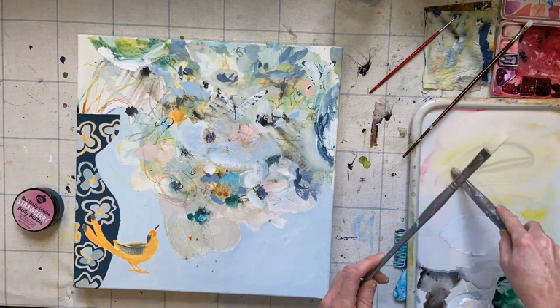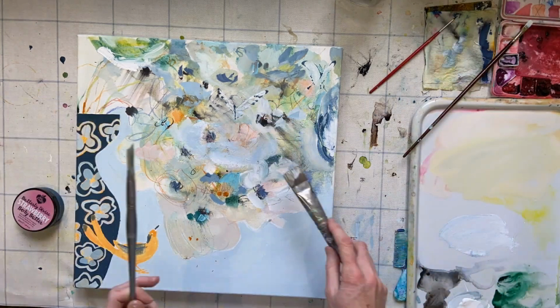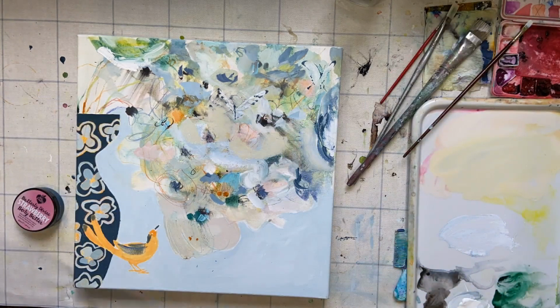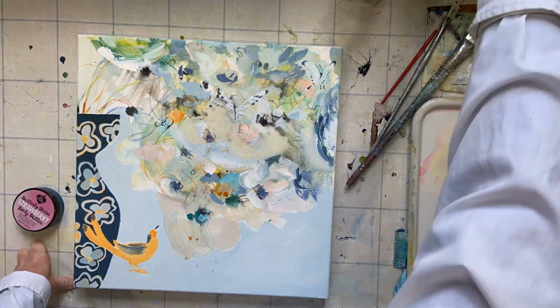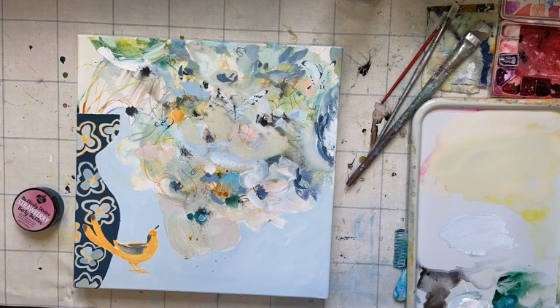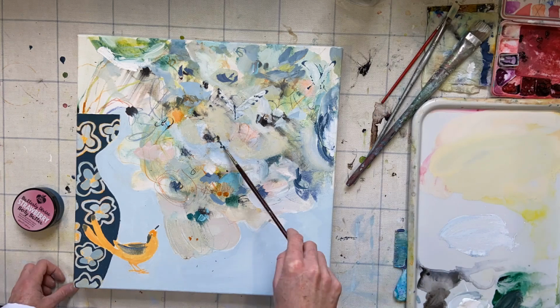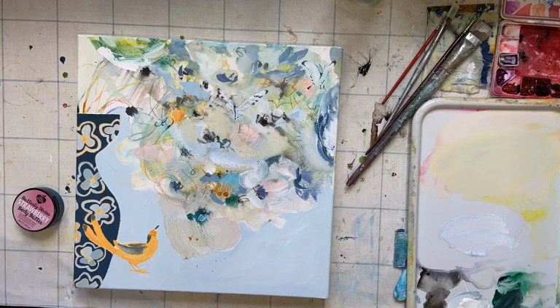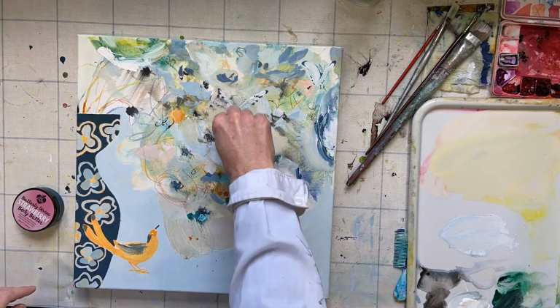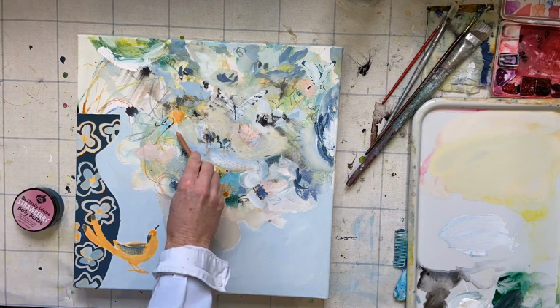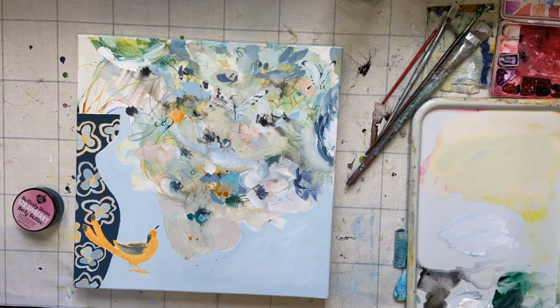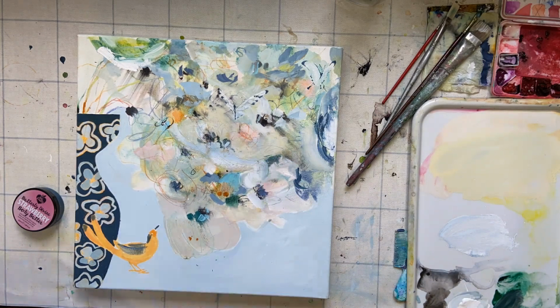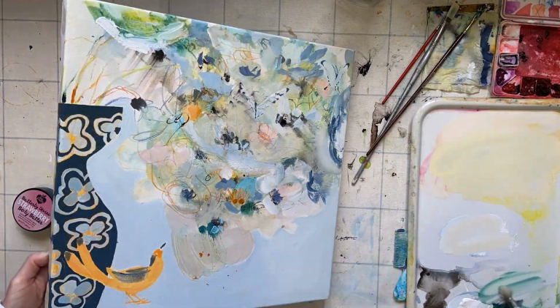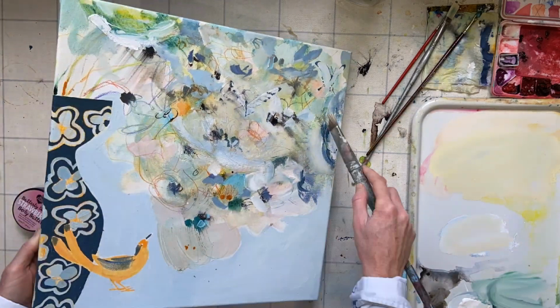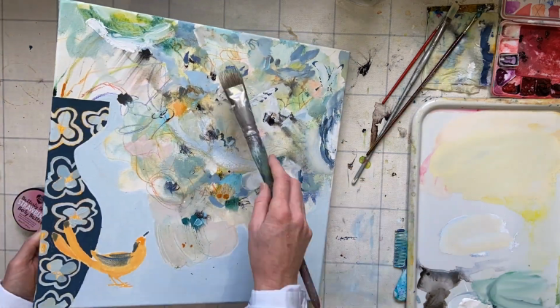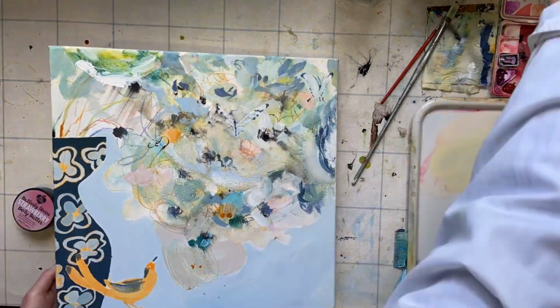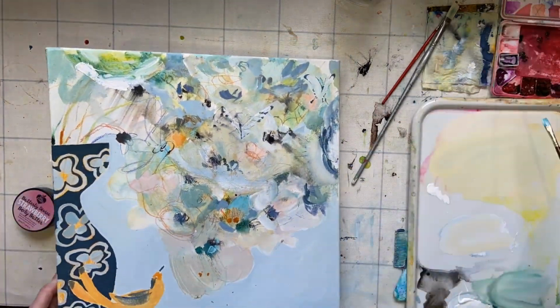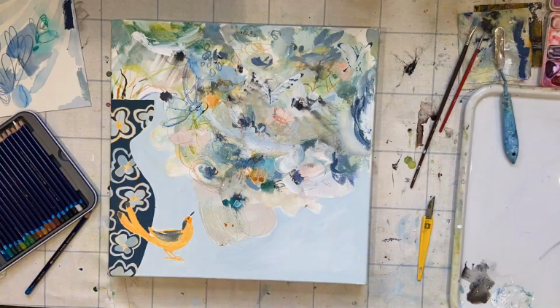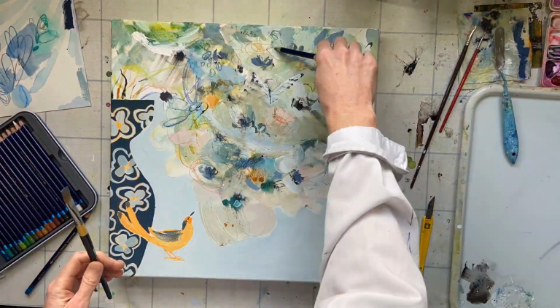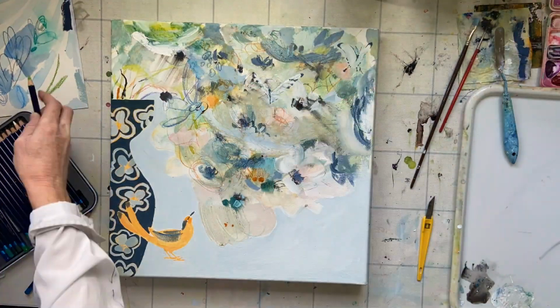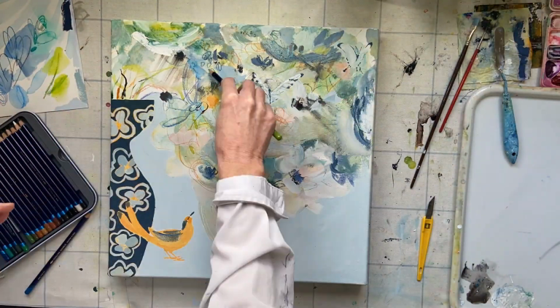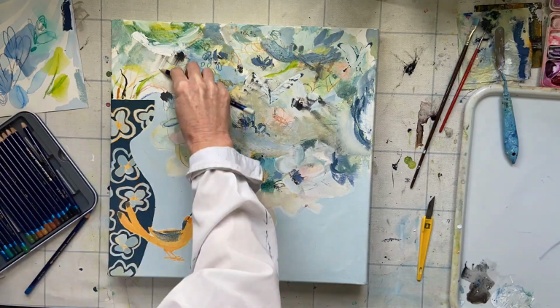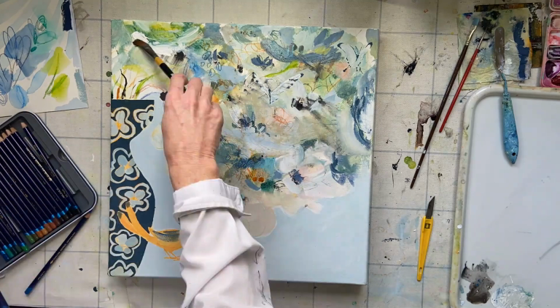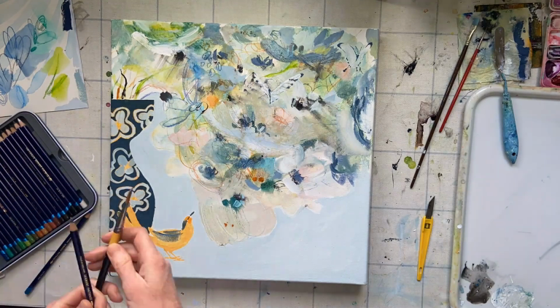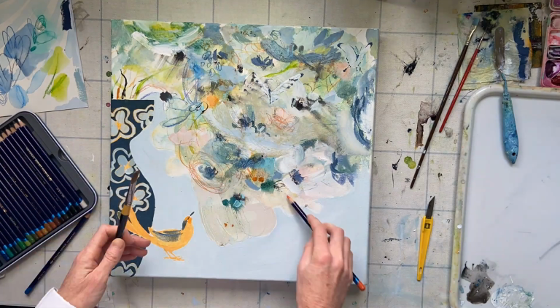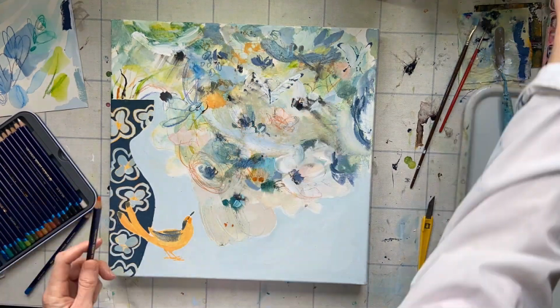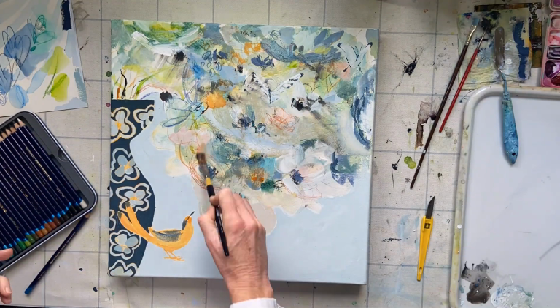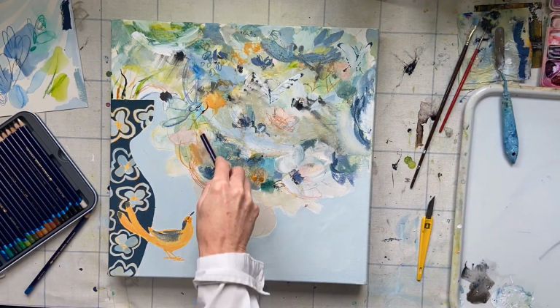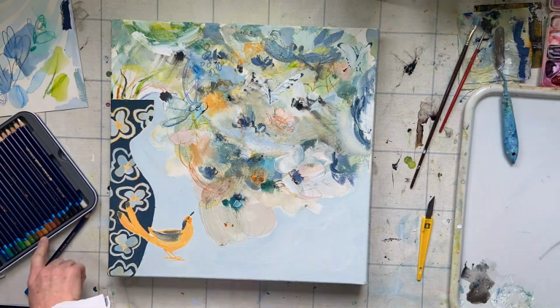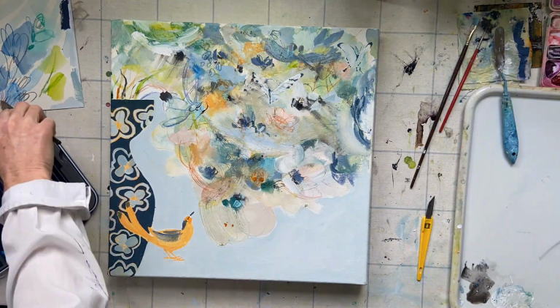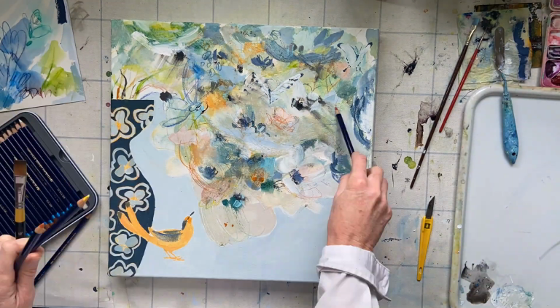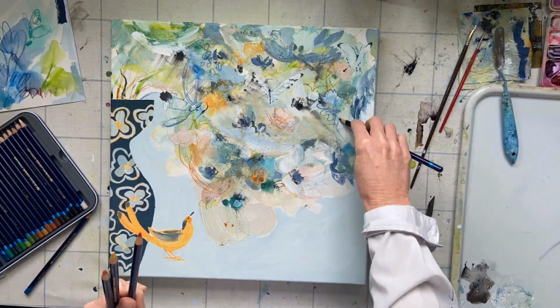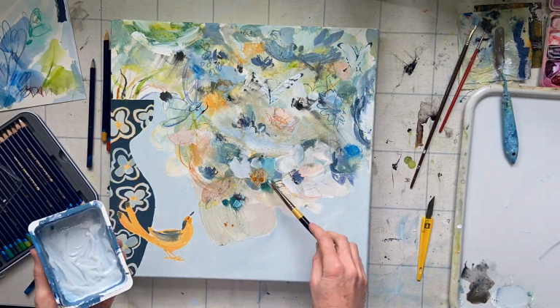The use of symbols are quite important in my work, and butterflies are a symbol of hope for me. So this painting is about finding hope in any situation.